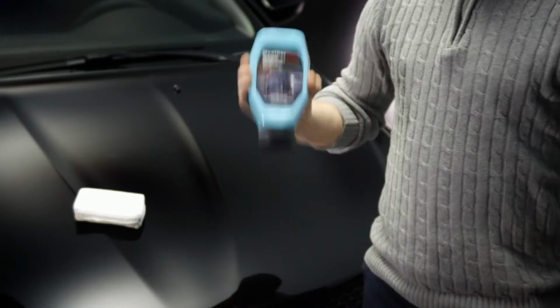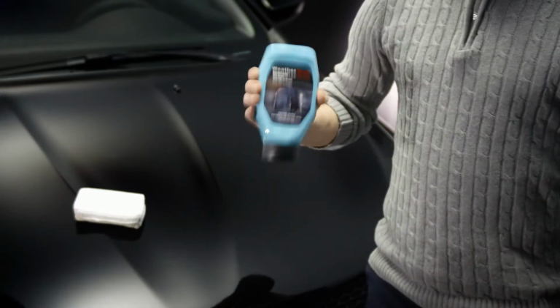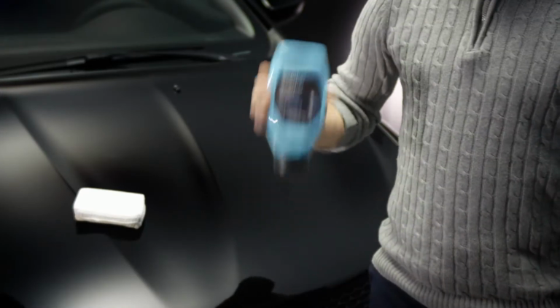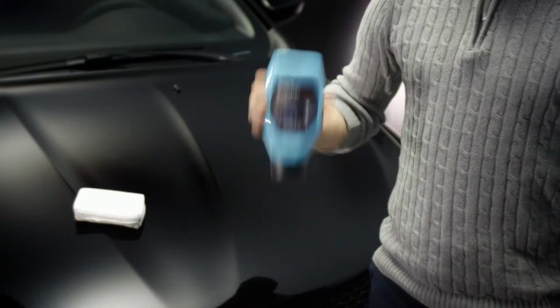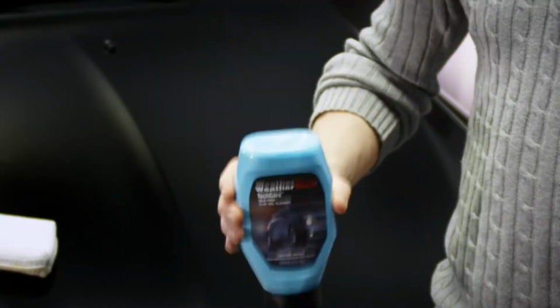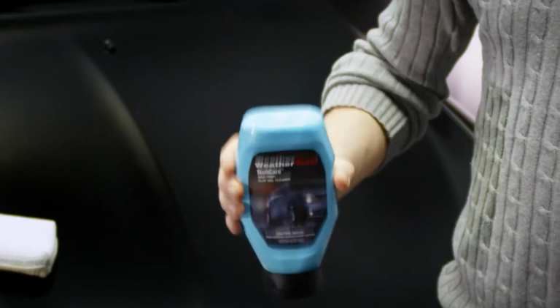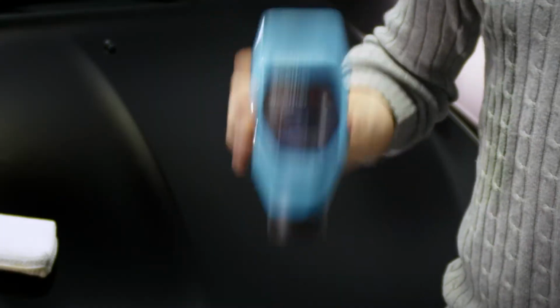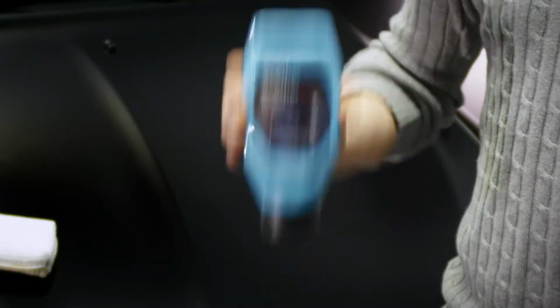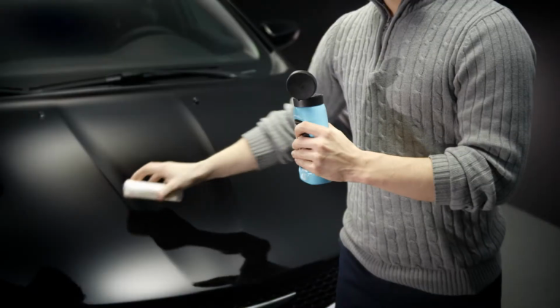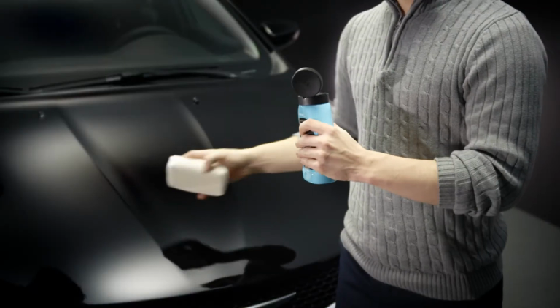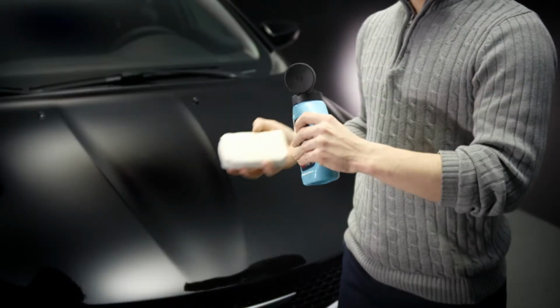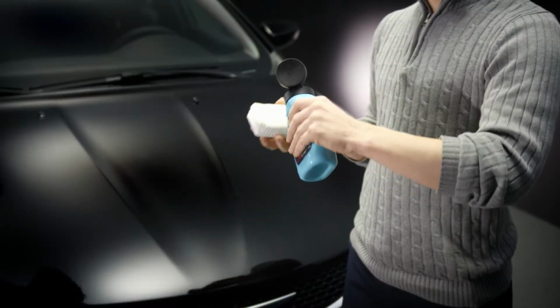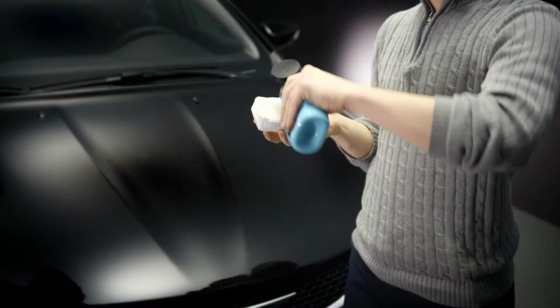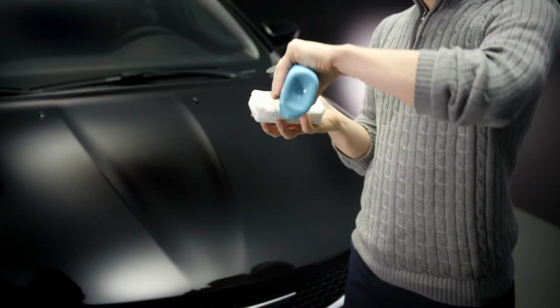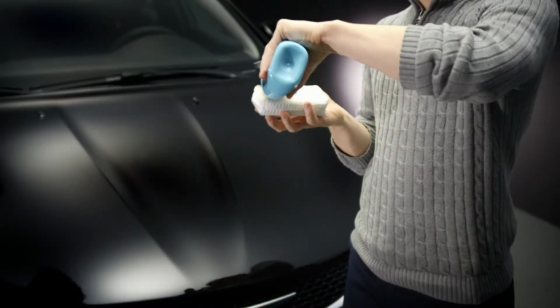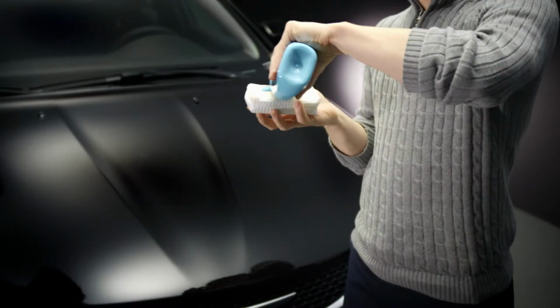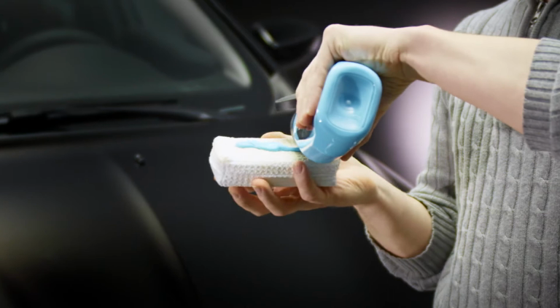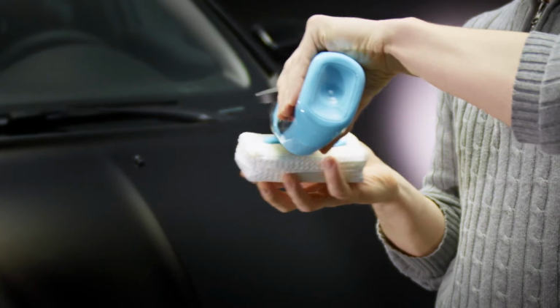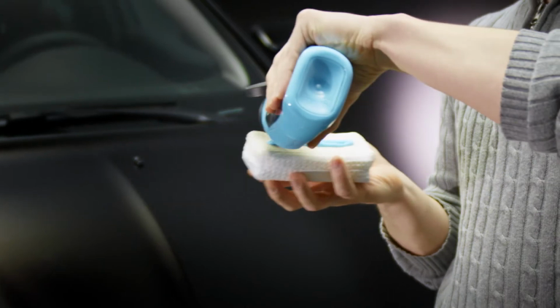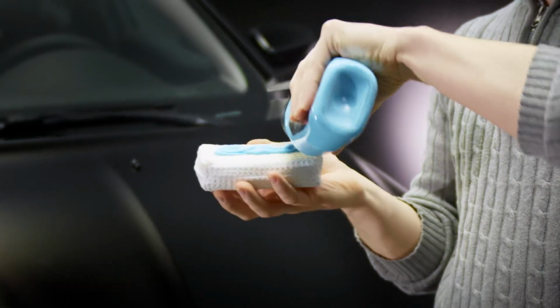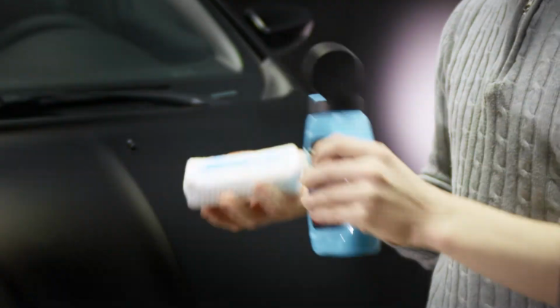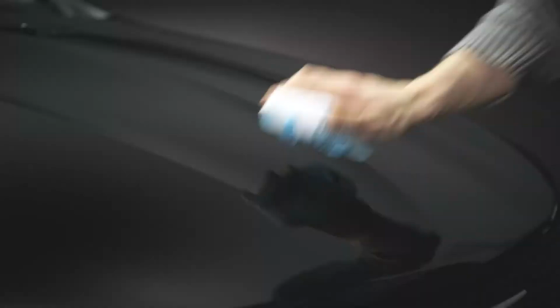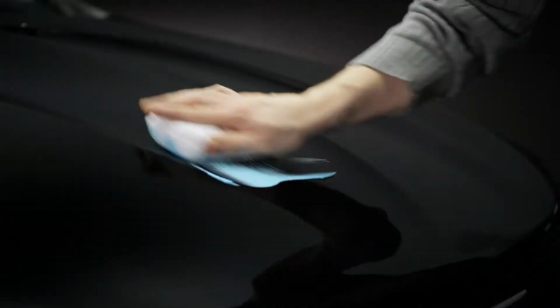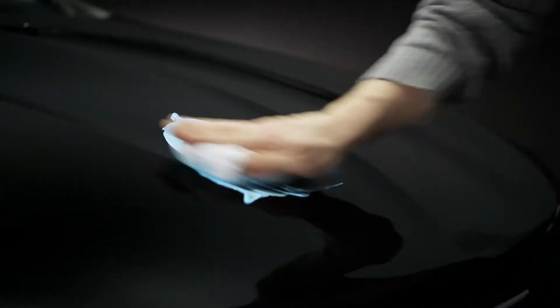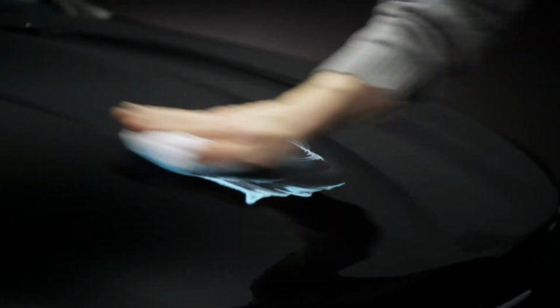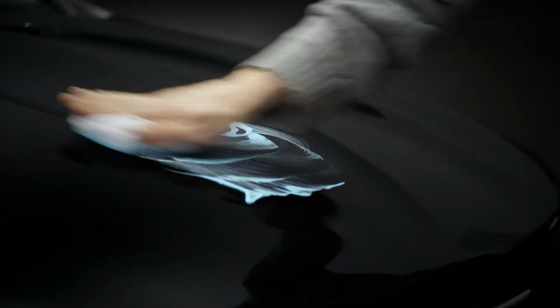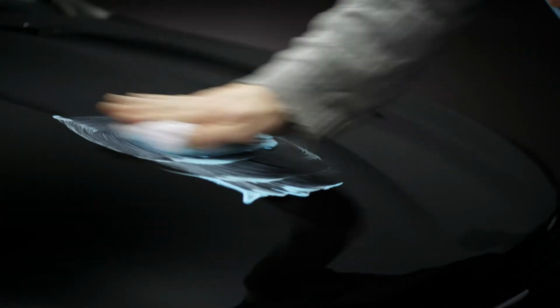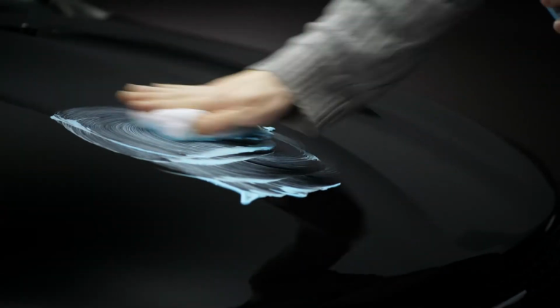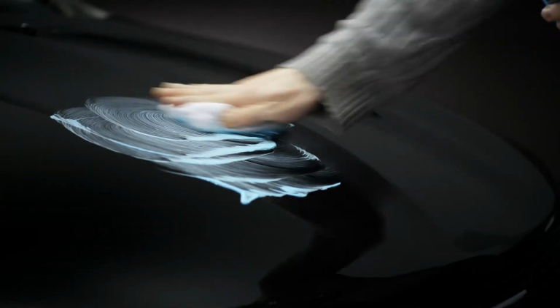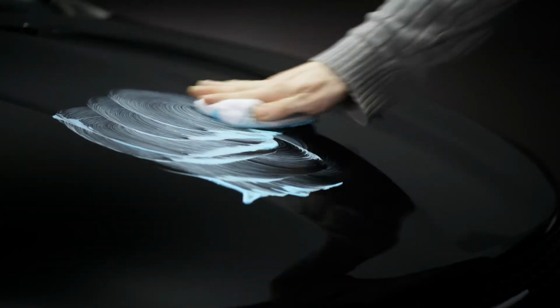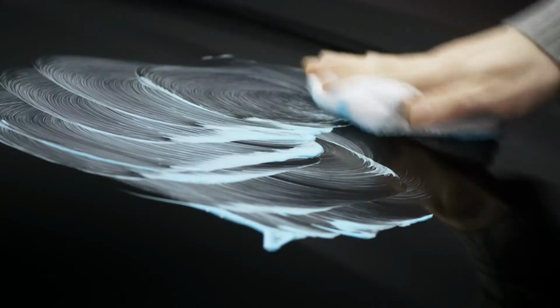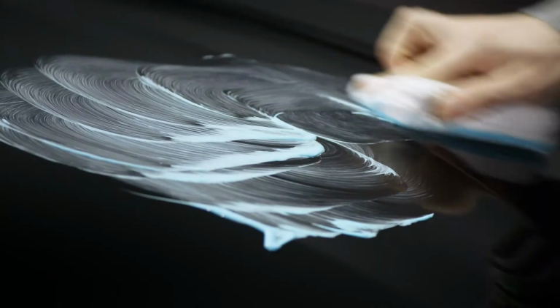Shake up the Clay Gel Cleaner before use. Working in small sections at a time, moisten an applicator with Clay Gel Cleaner and apply it to the surface in an even, circular motion.